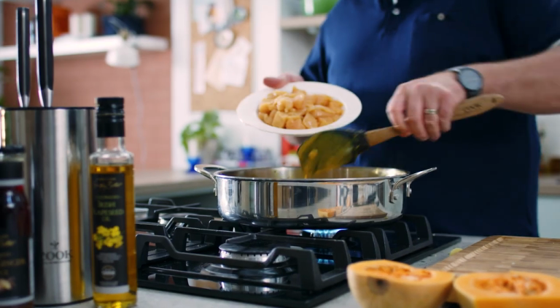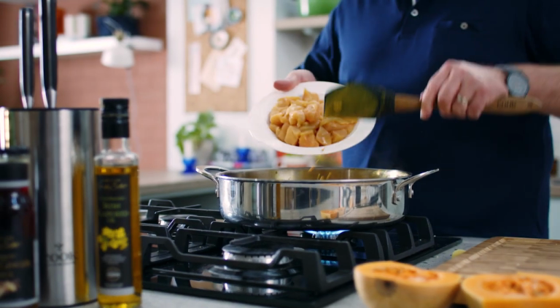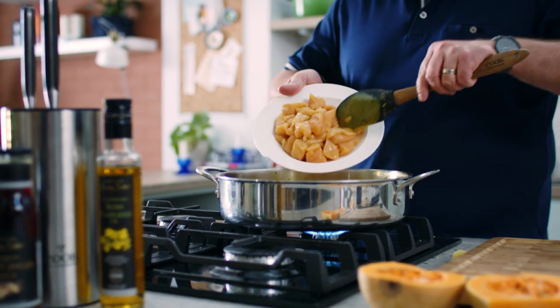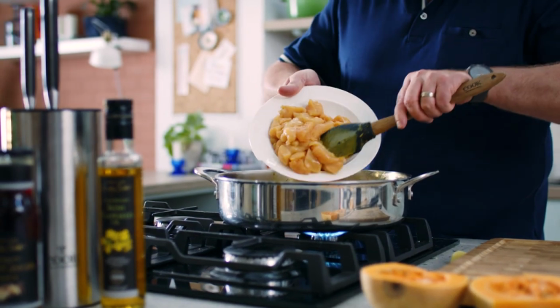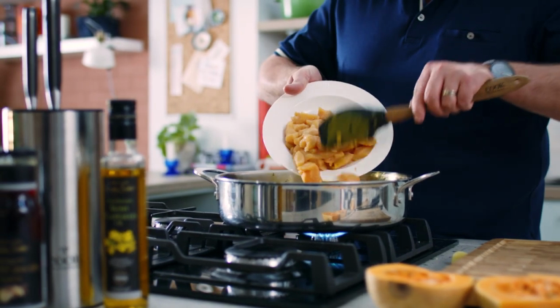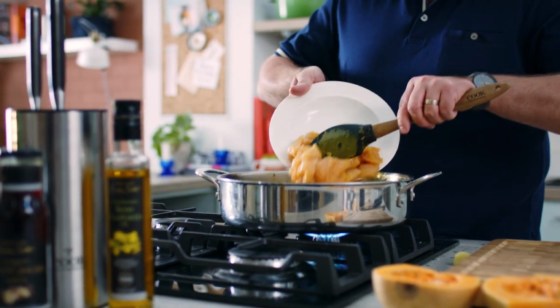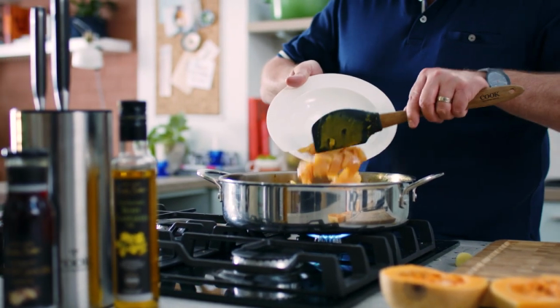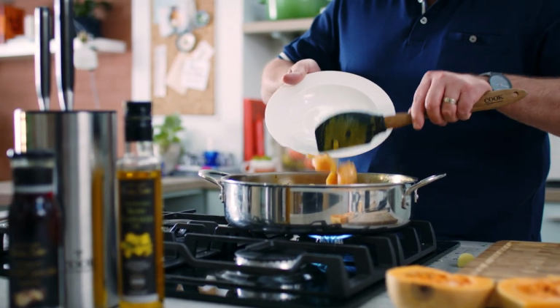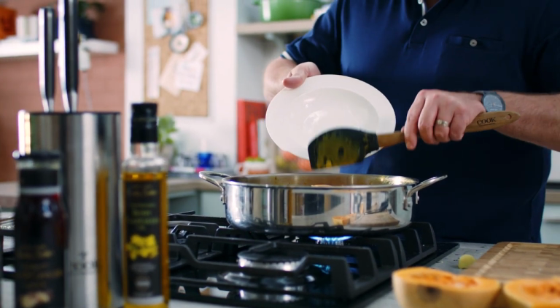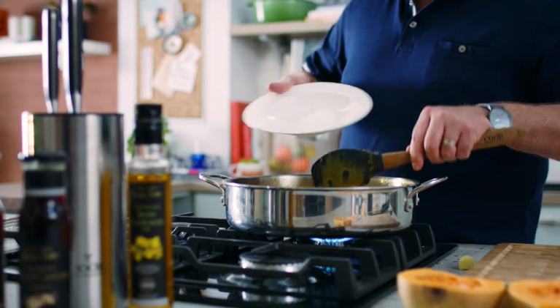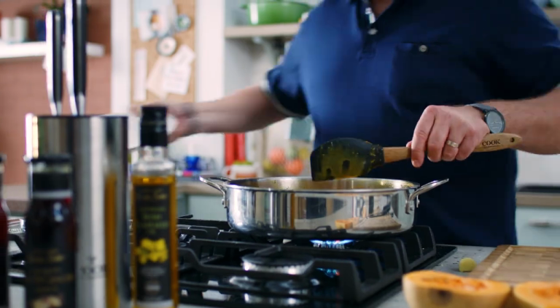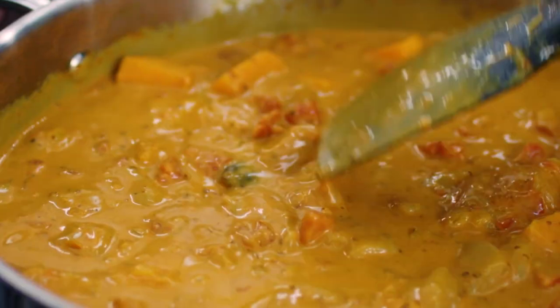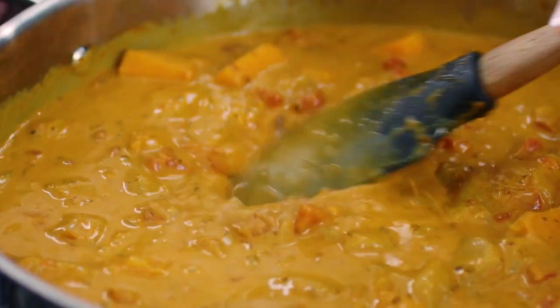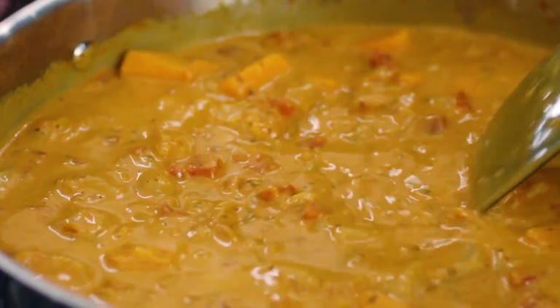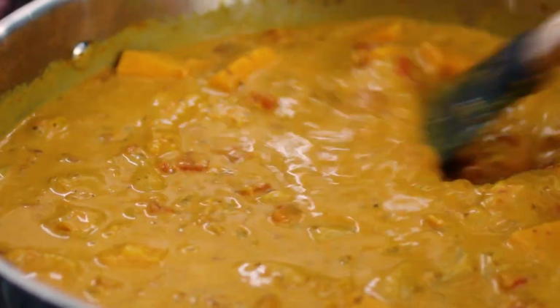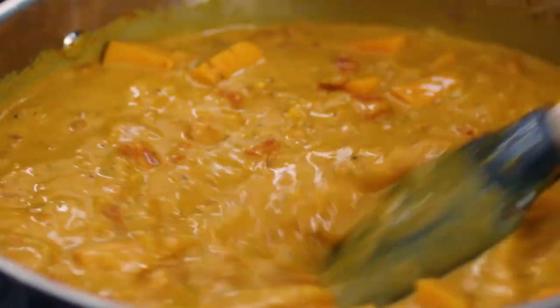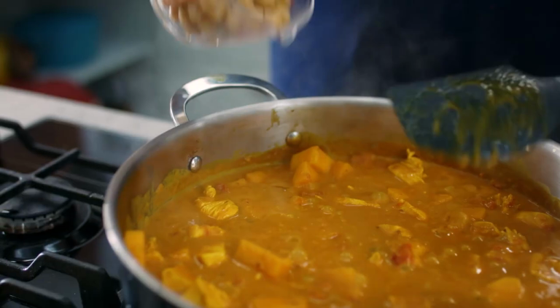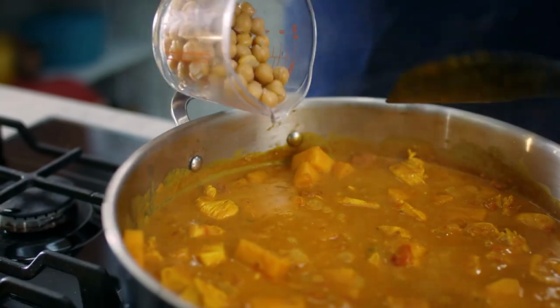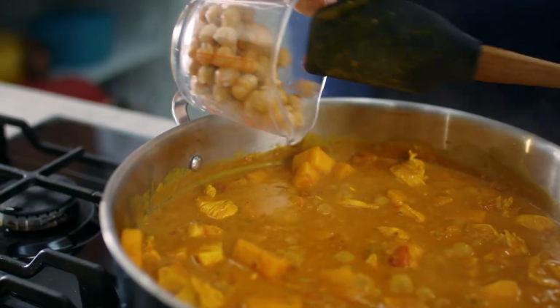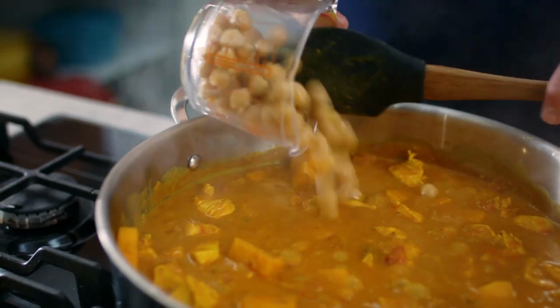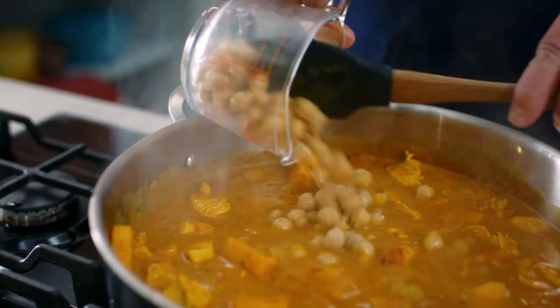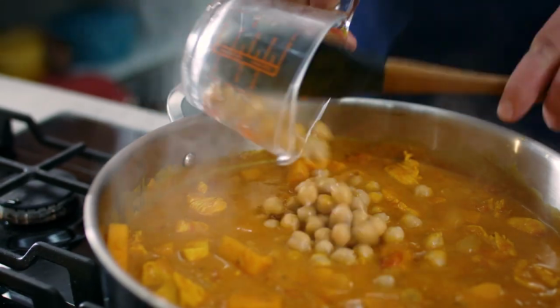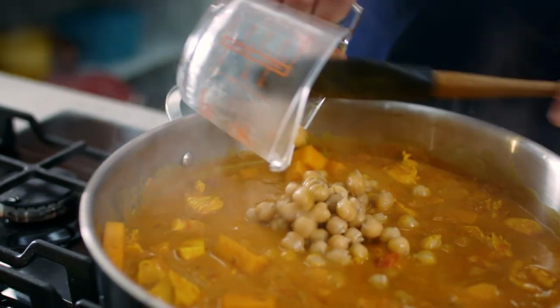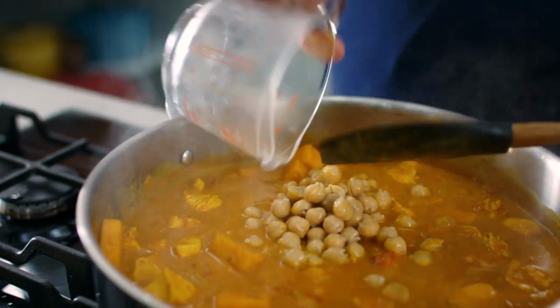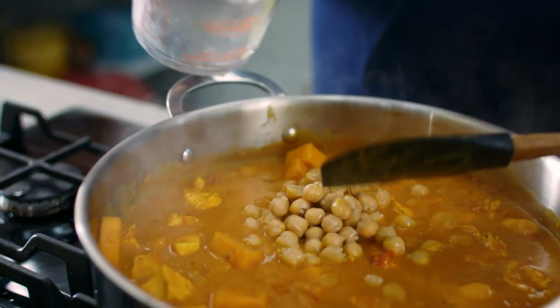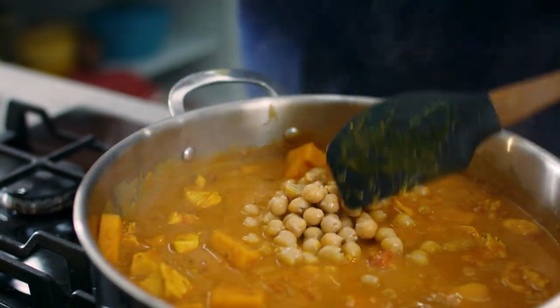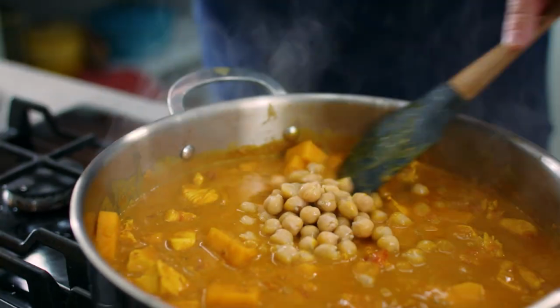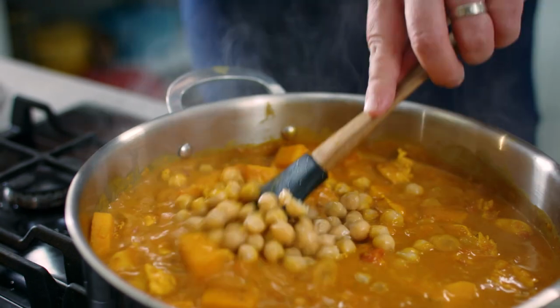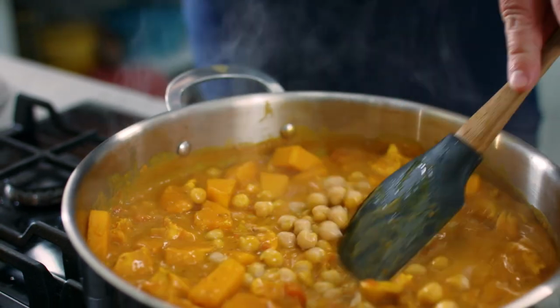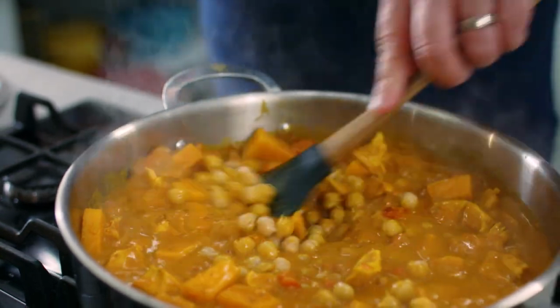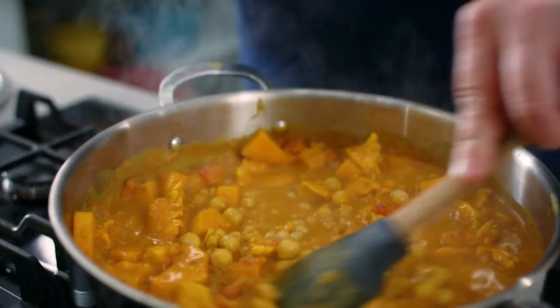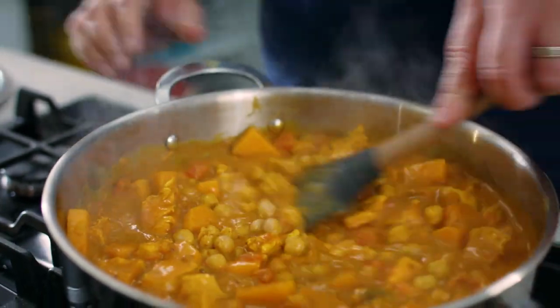So these are the corn-fed Simply Better chicken breasts and I'm actually poaching them in here. We're gonna put in one can of chickpeas — these give great texture. Stir those through.